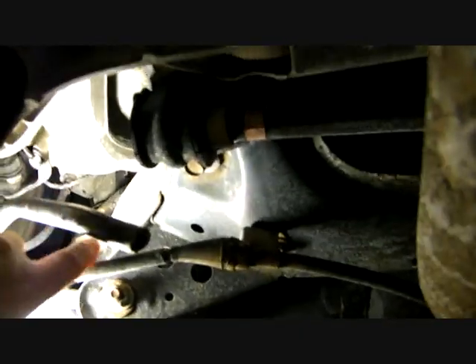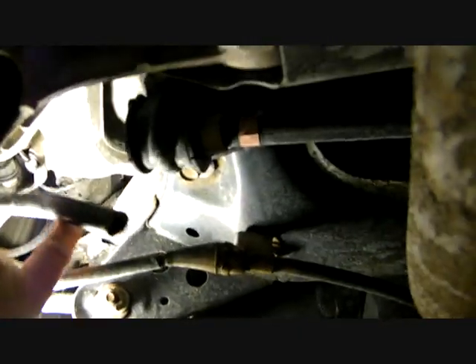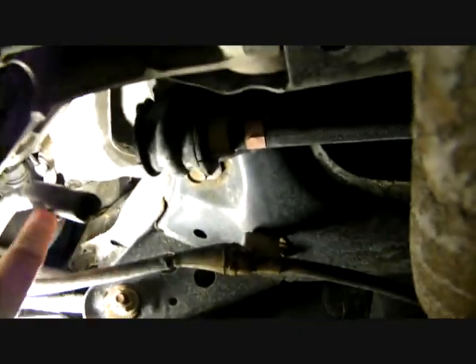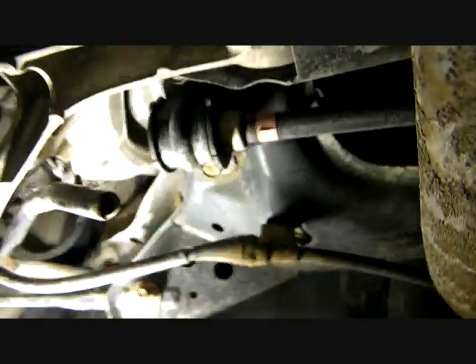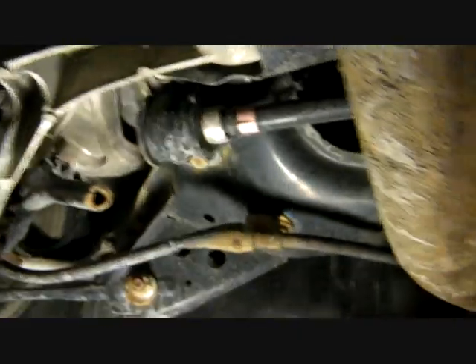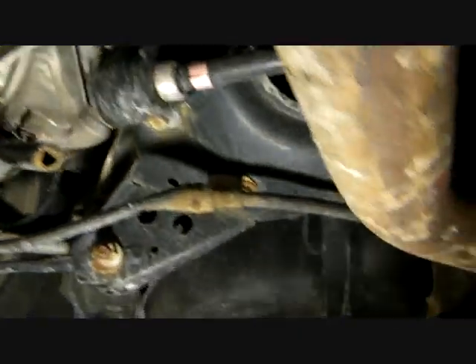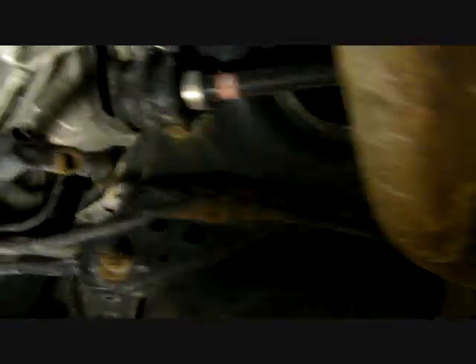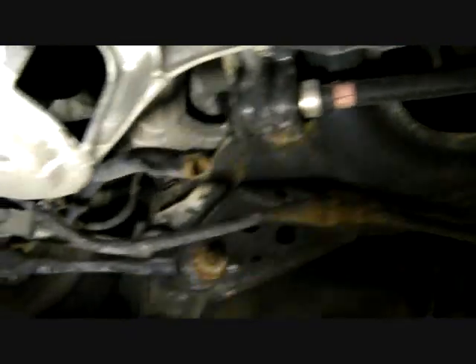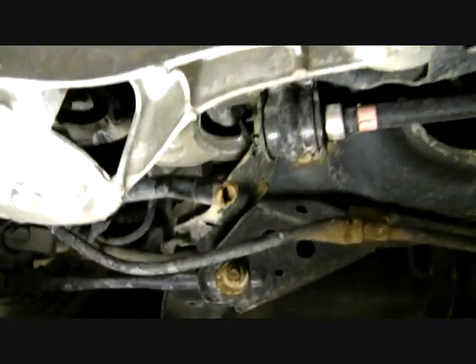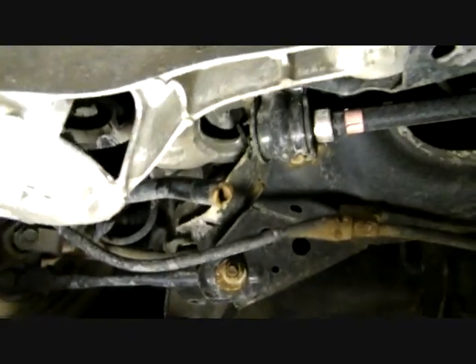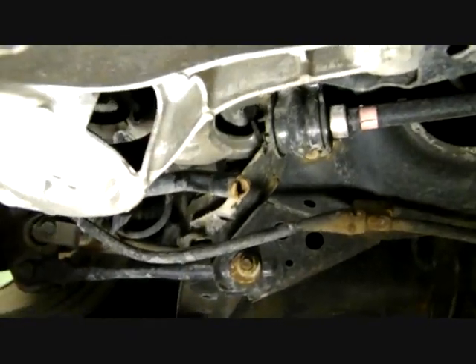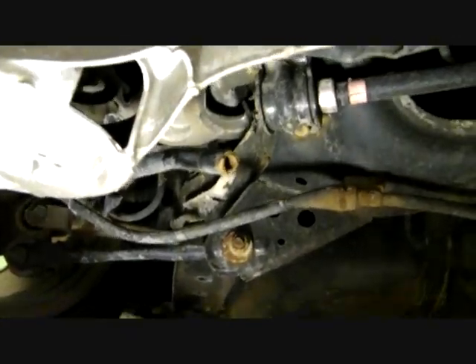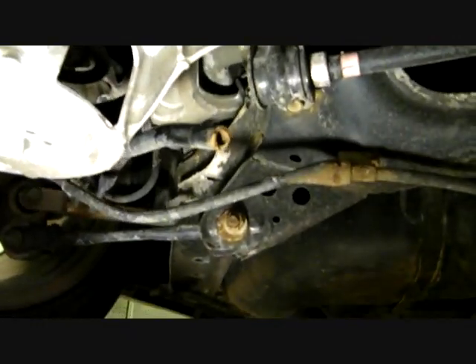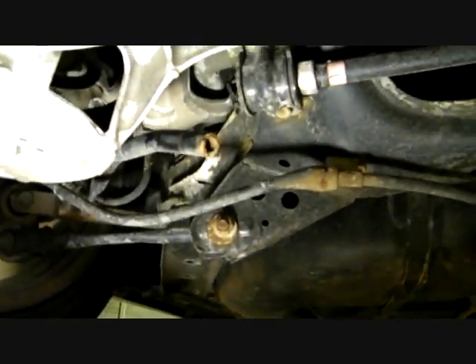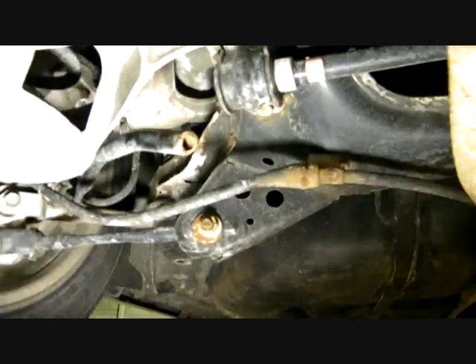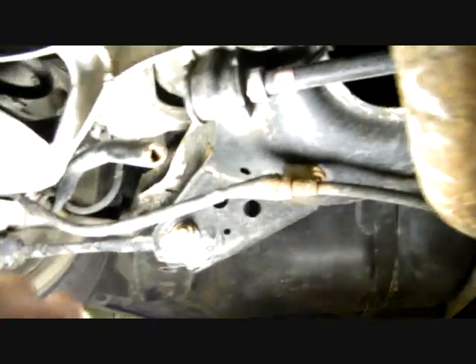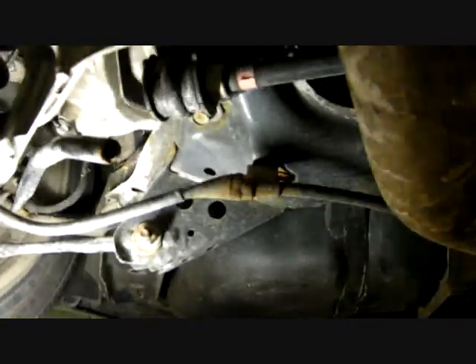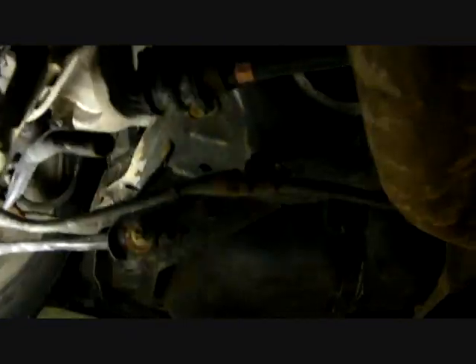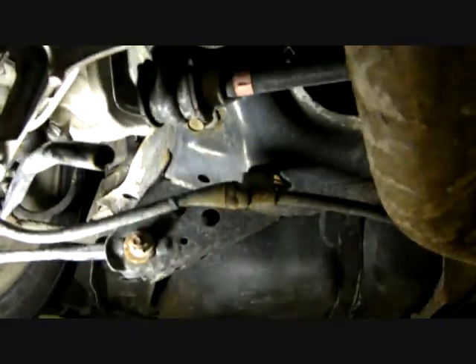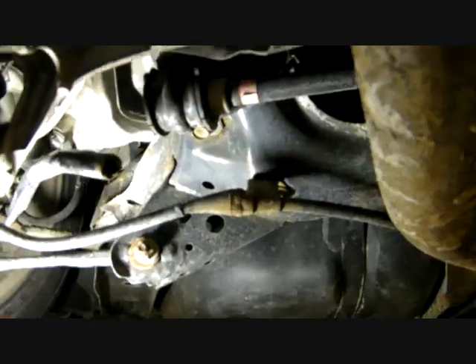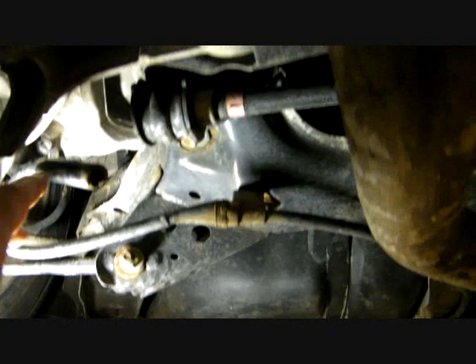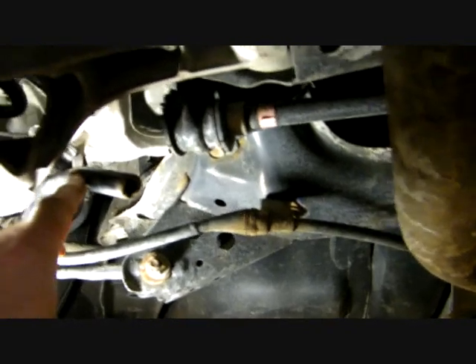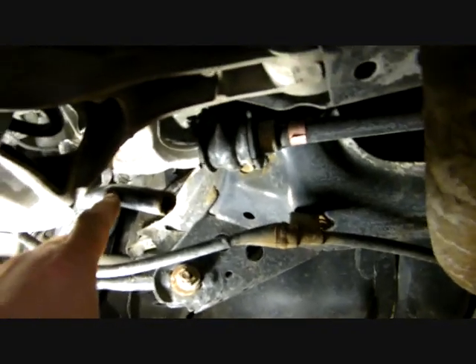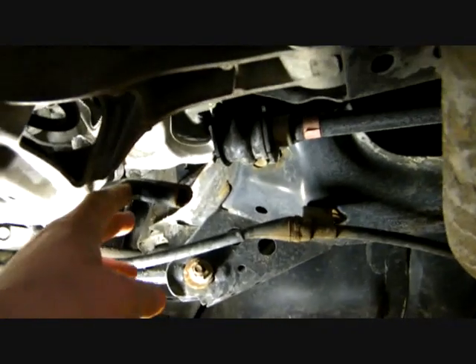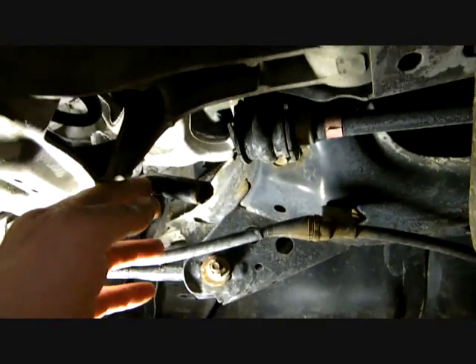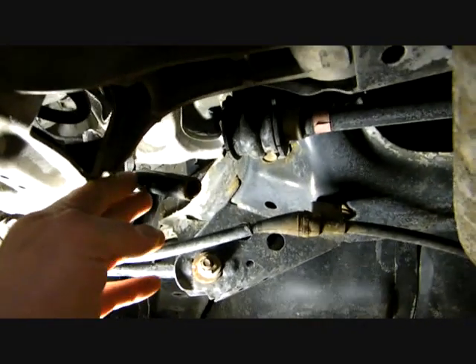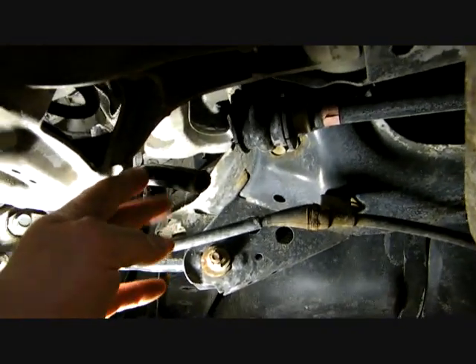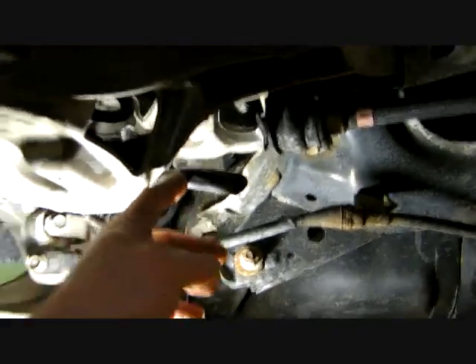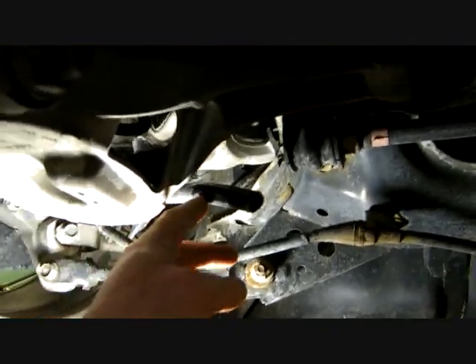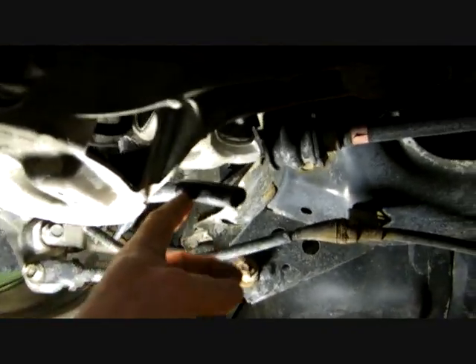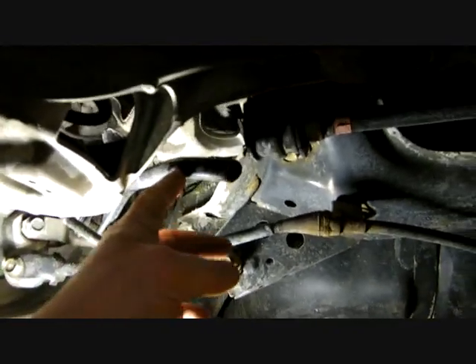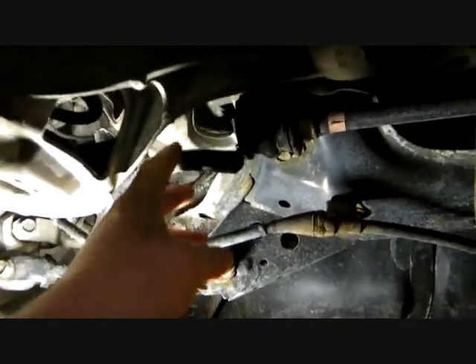It's broken due to corrosion. This is obviously a manufacturing defect. We've looked up TSBs — there isn't any. There are no recalls, but there are lots of complaints at NHTSA about this exact problem.